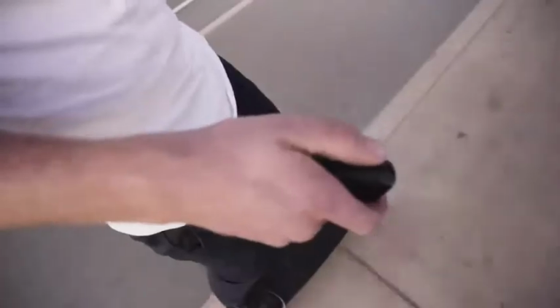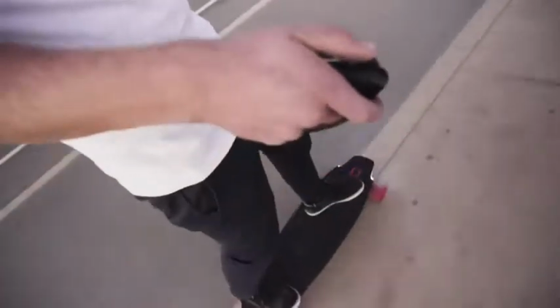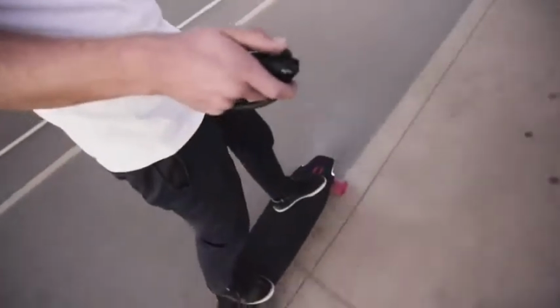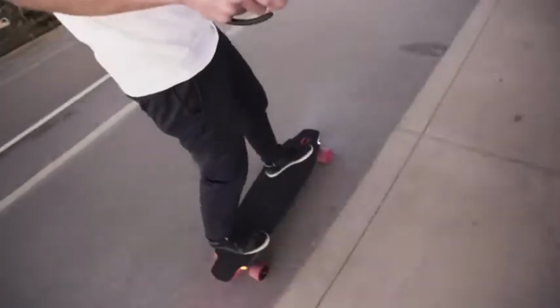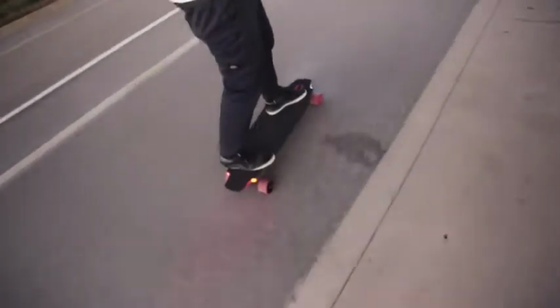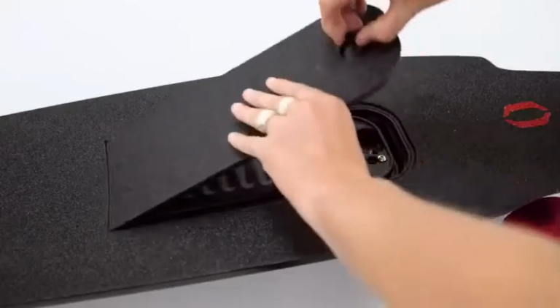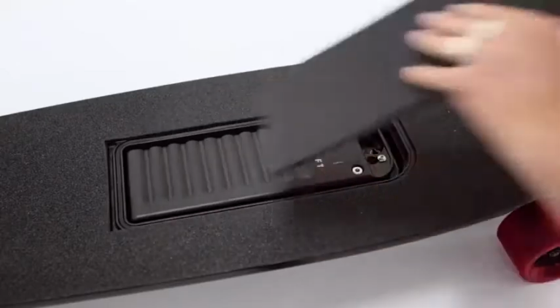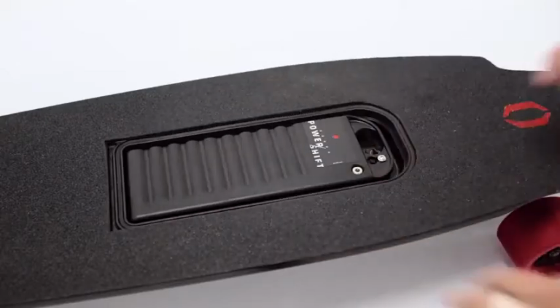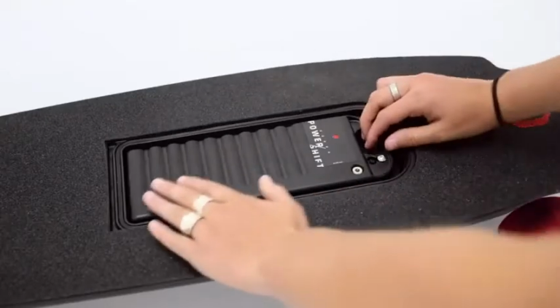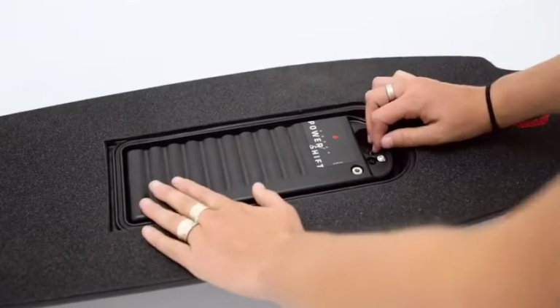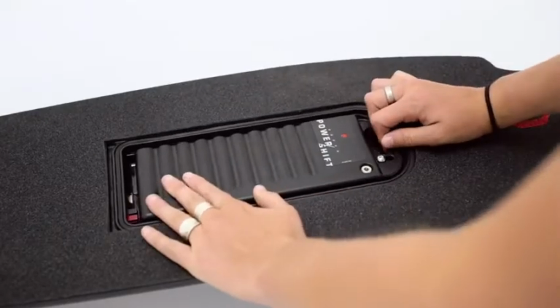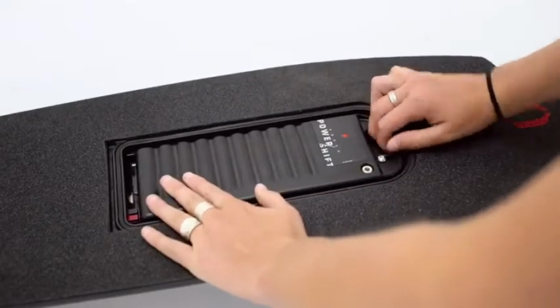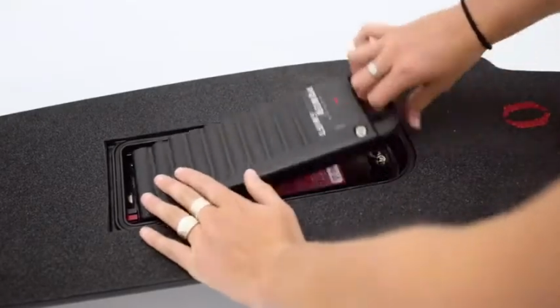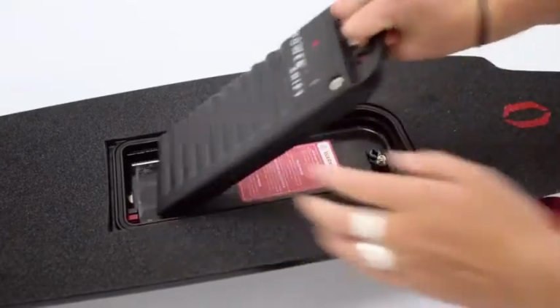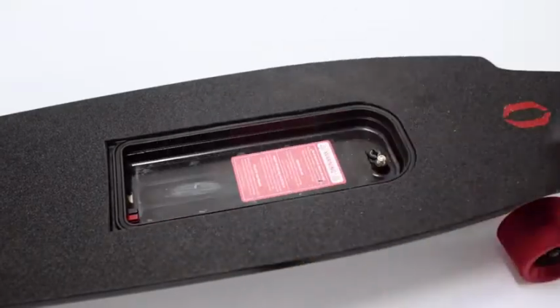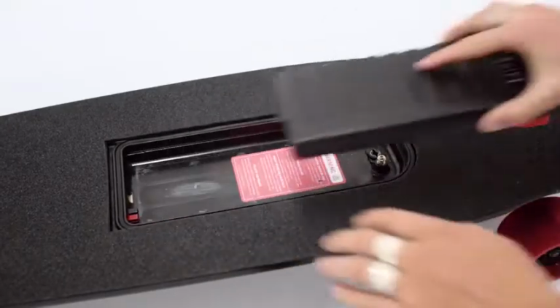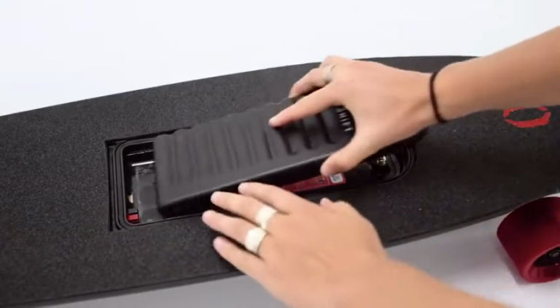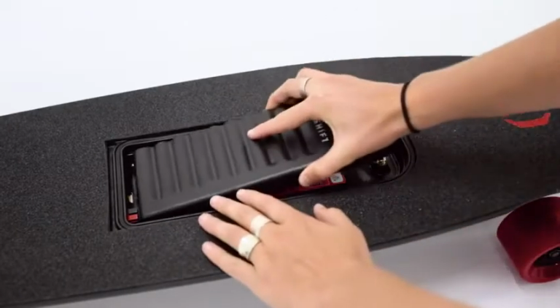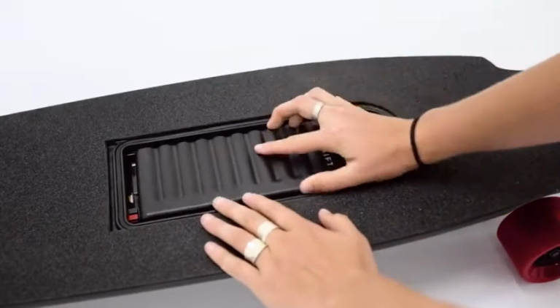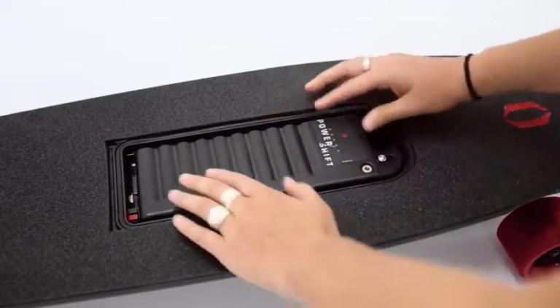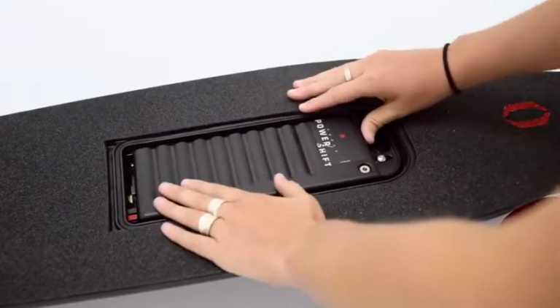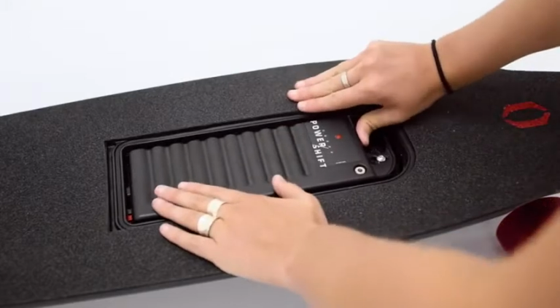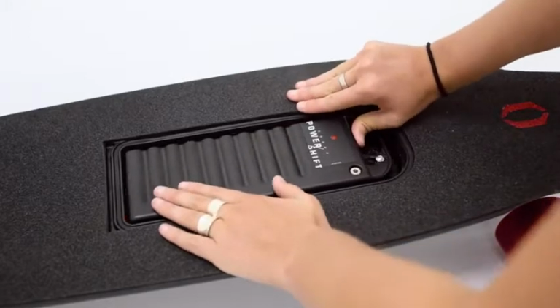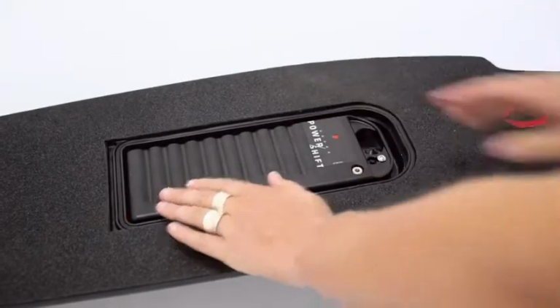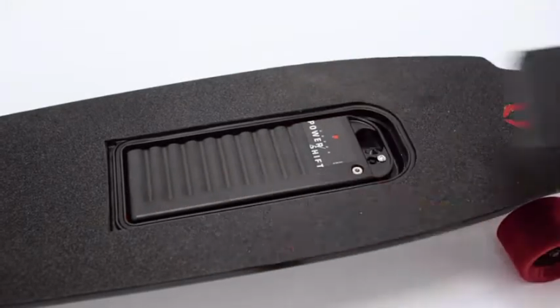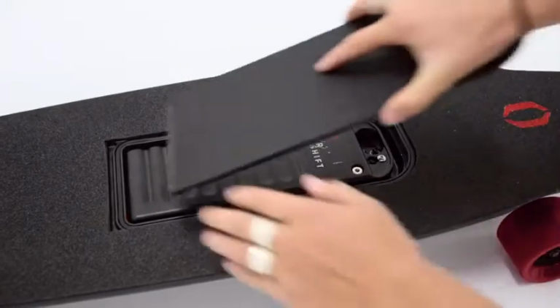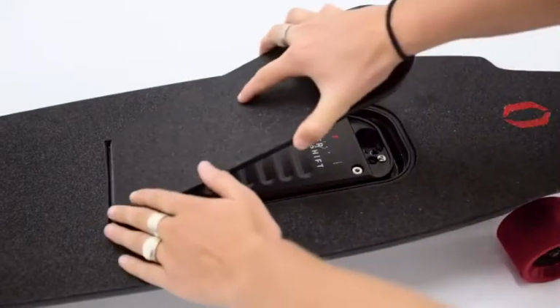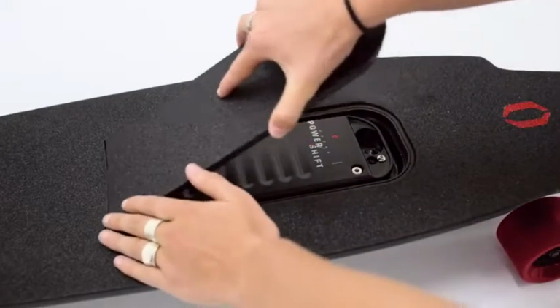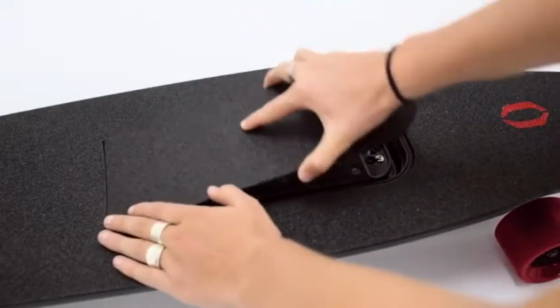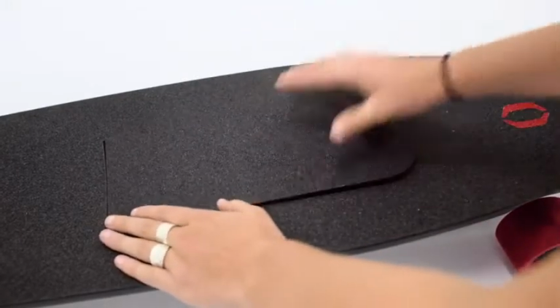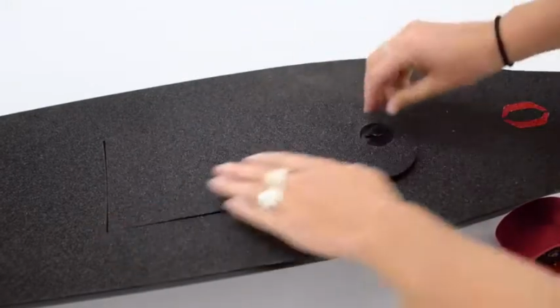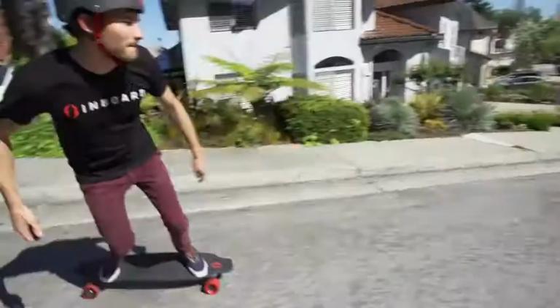The M1 is the first board on the market with swappable battery packs, which means you essentially have unlimited range. As soon as you start to run low on one battery, you can just swap out the old for the new.